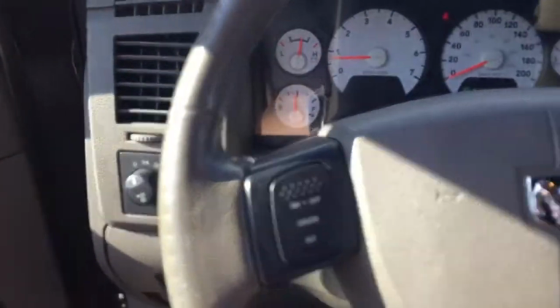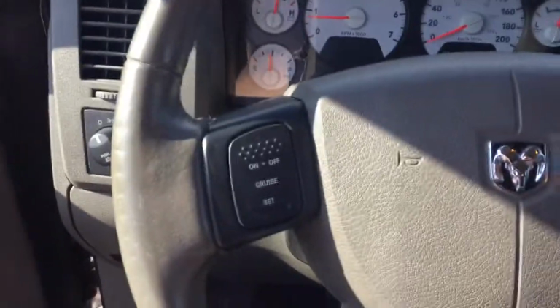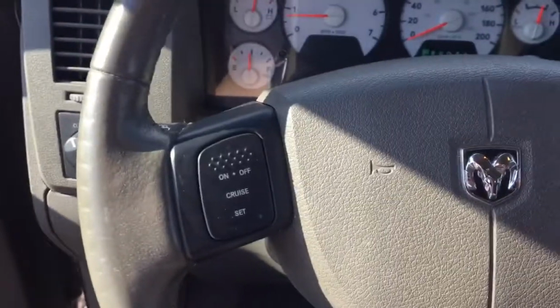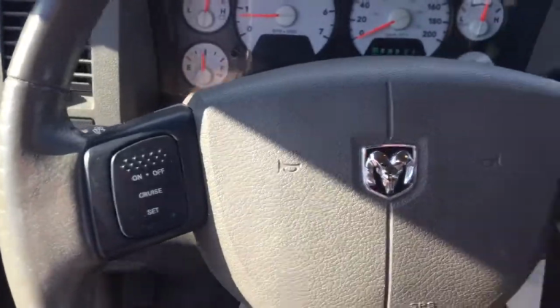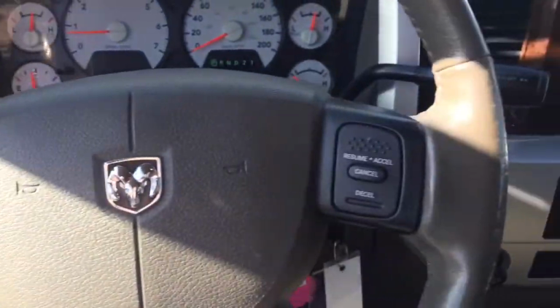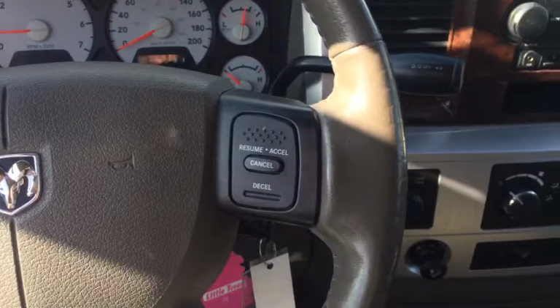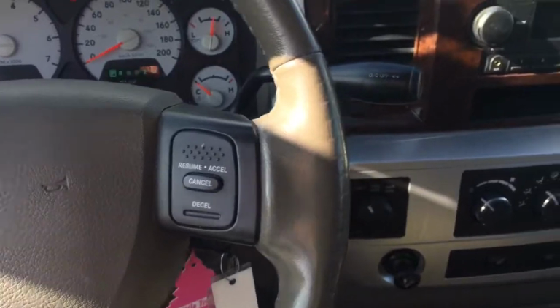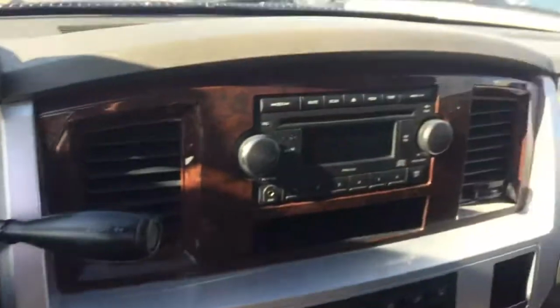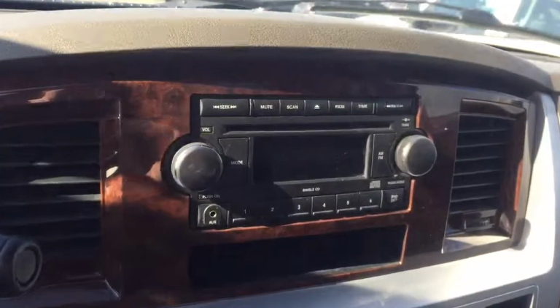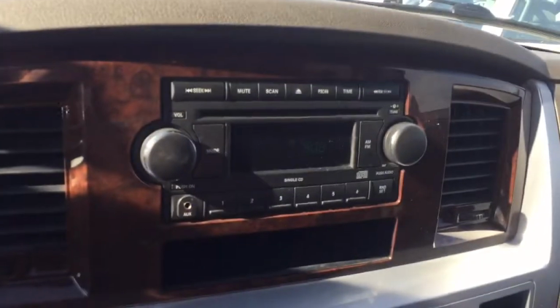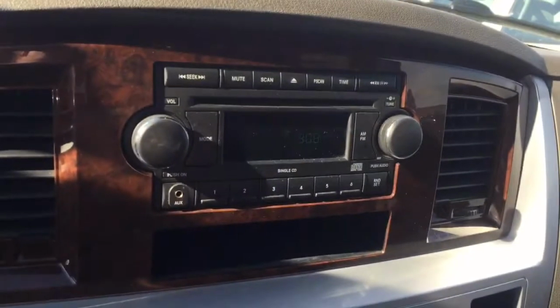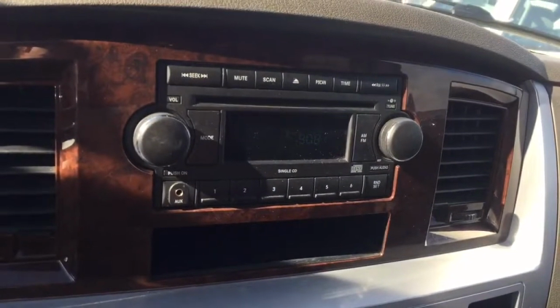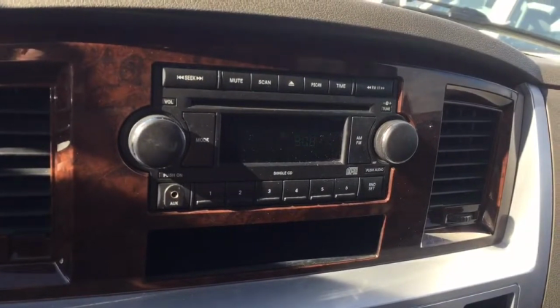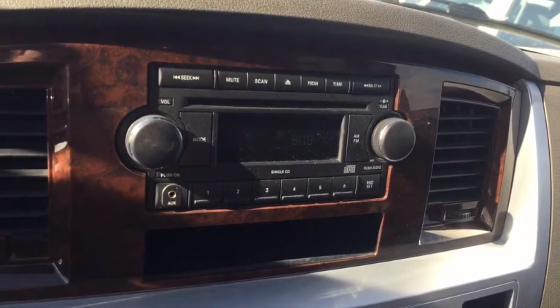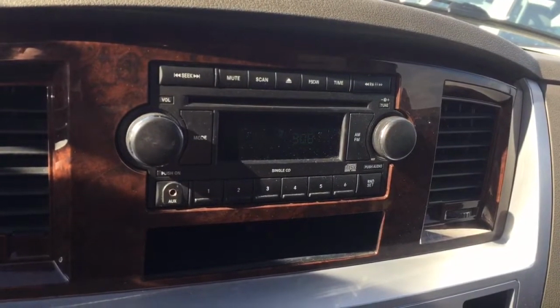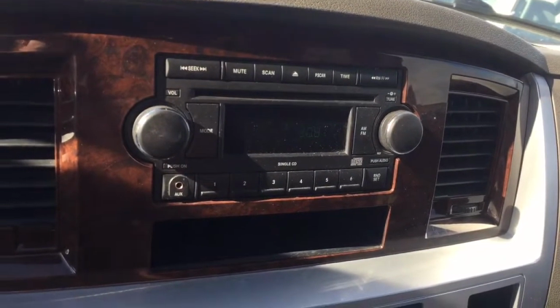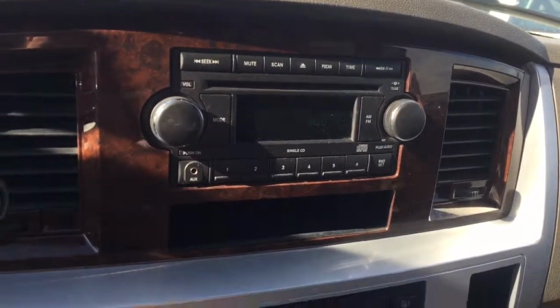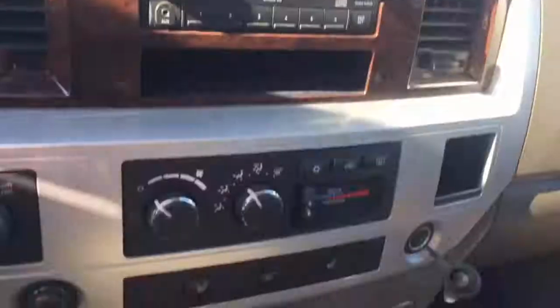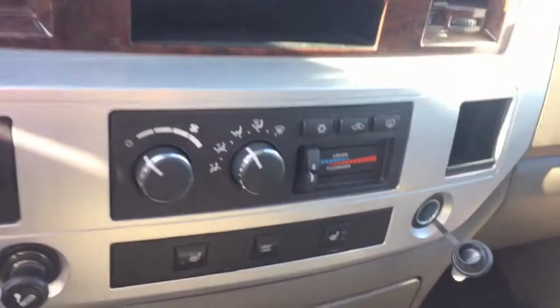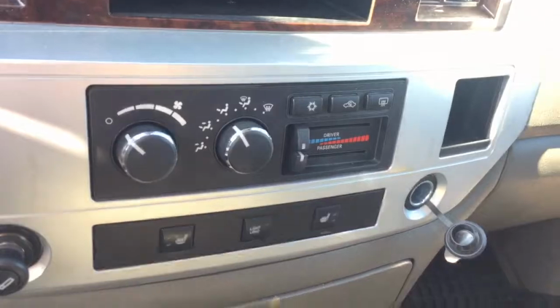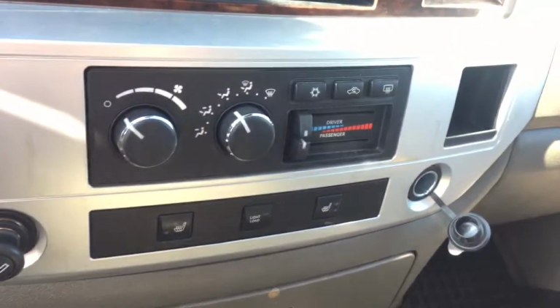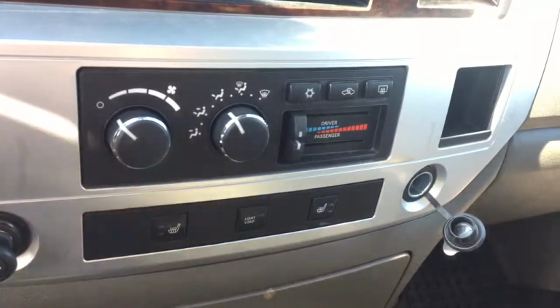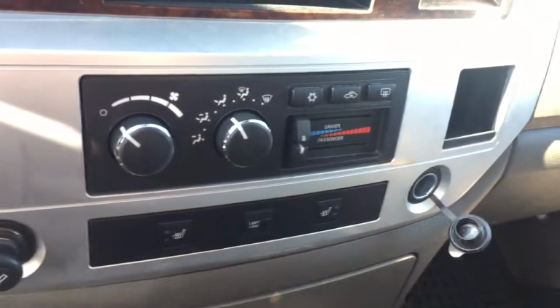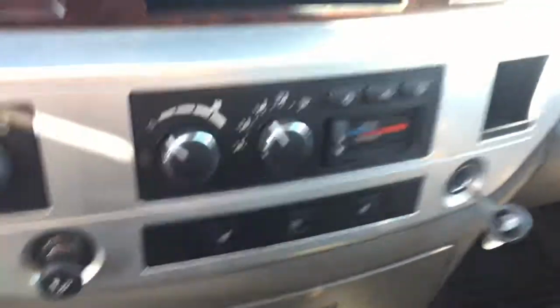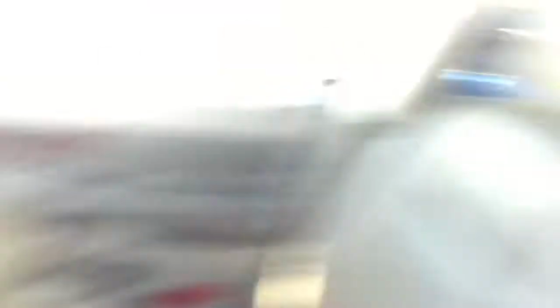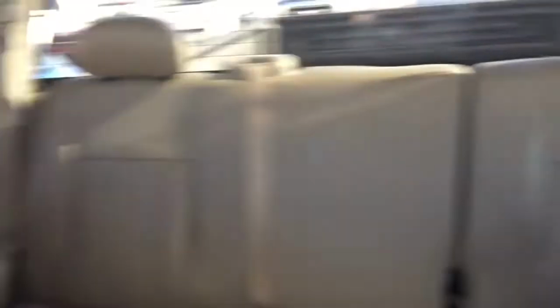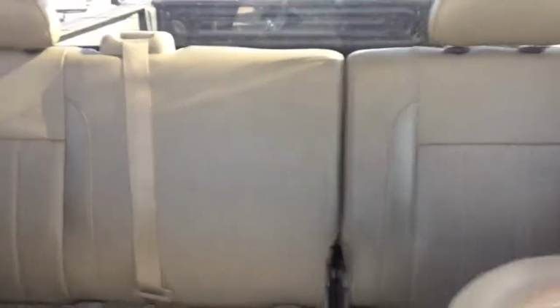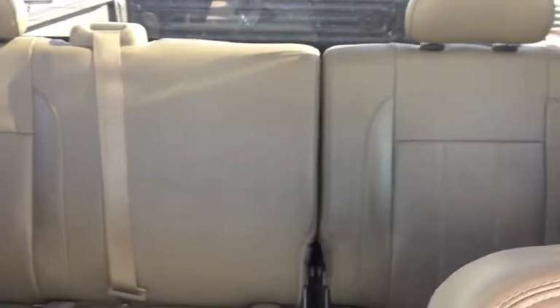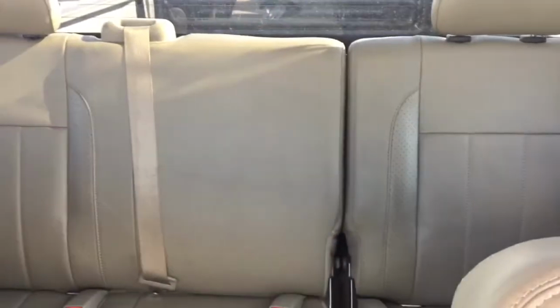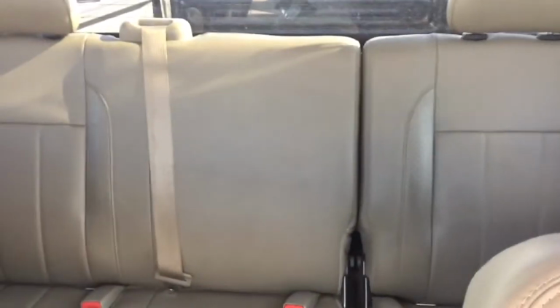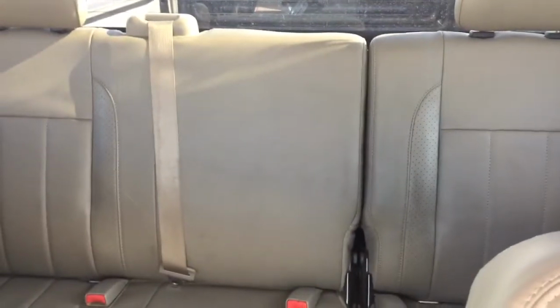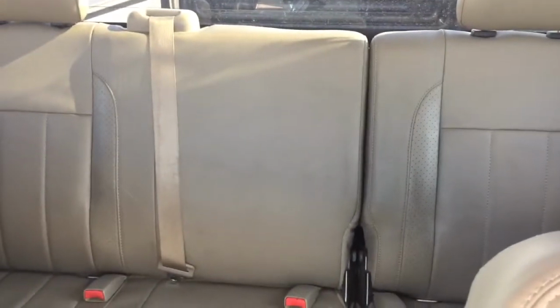On the steering wheel we have cruise control, AM FM radio, auxiliary input, CD player, temperature controls with heated seats, comfortable seating for six and much more.